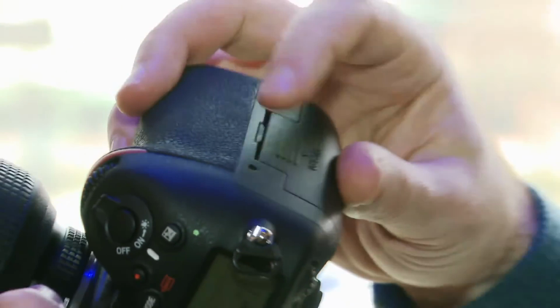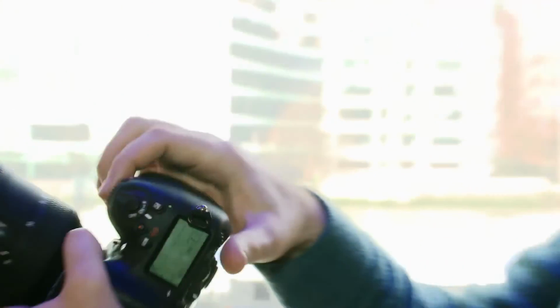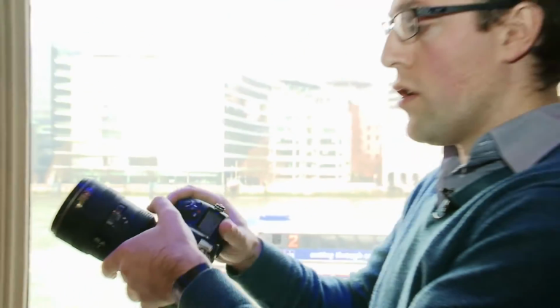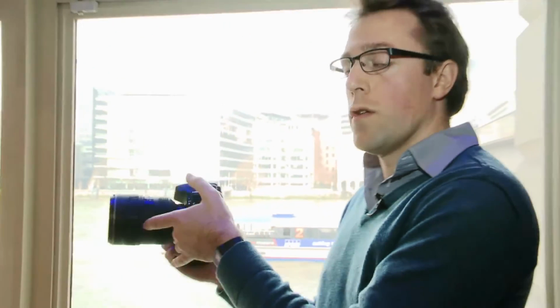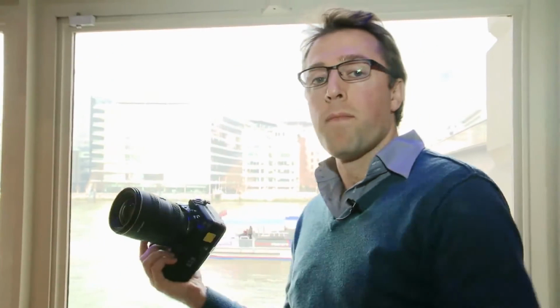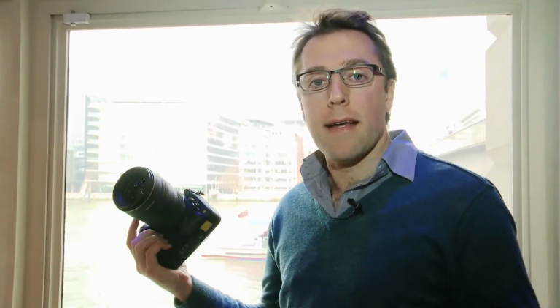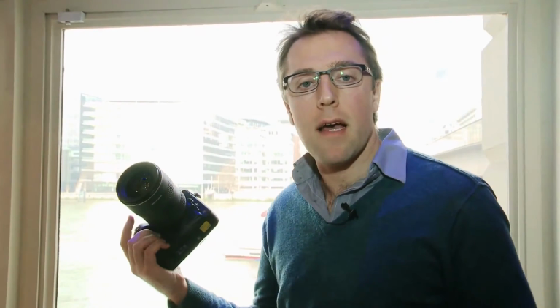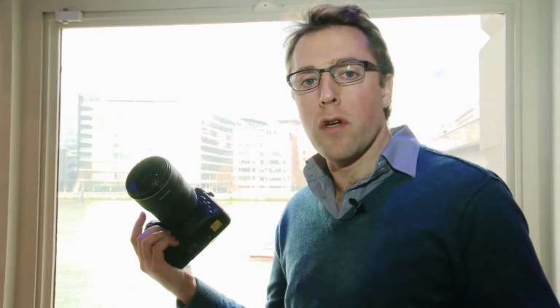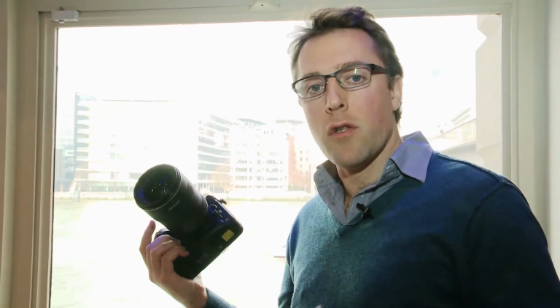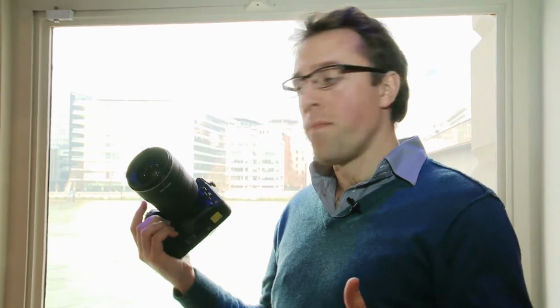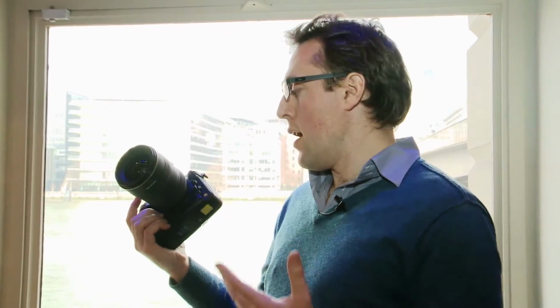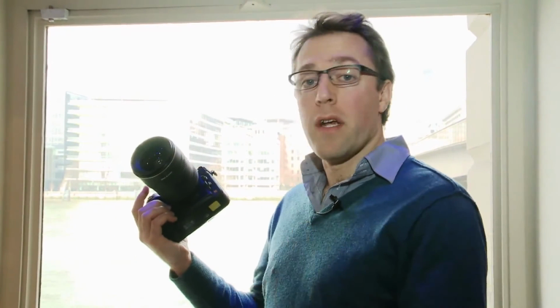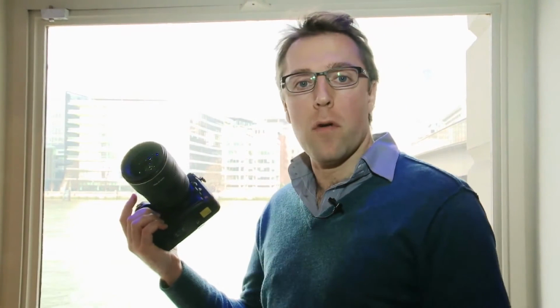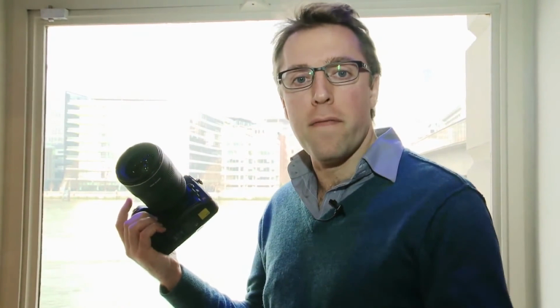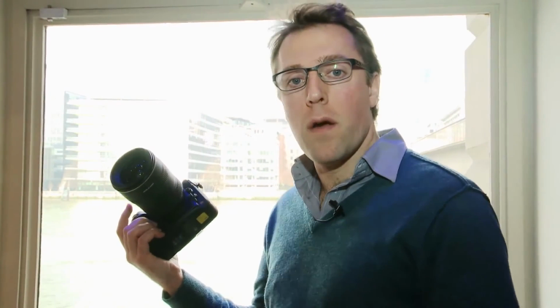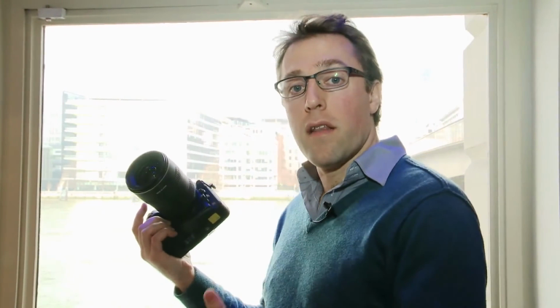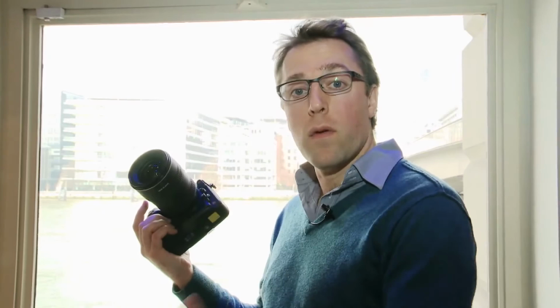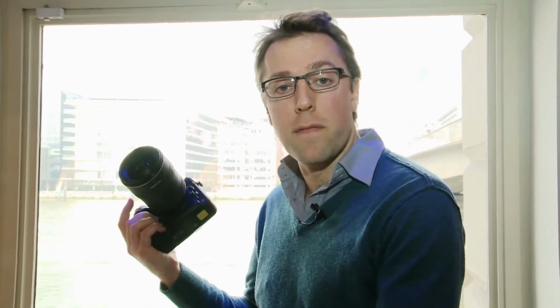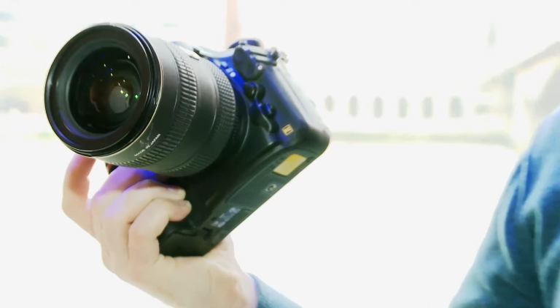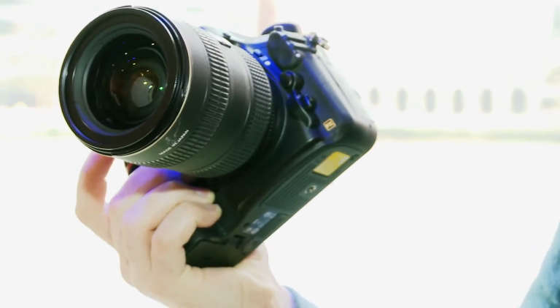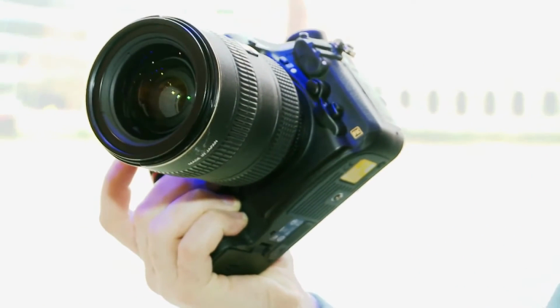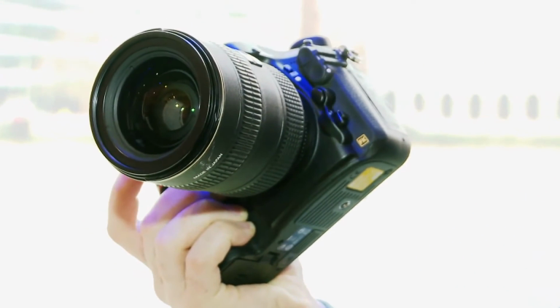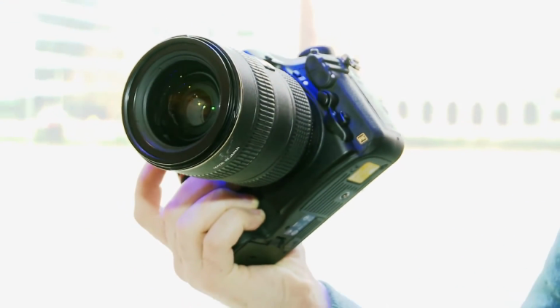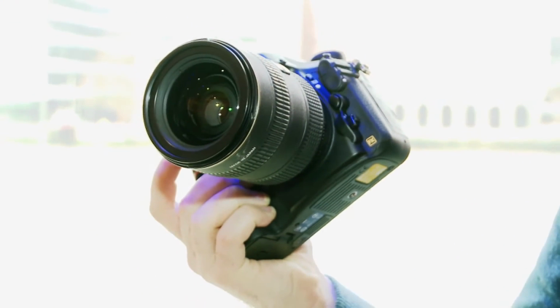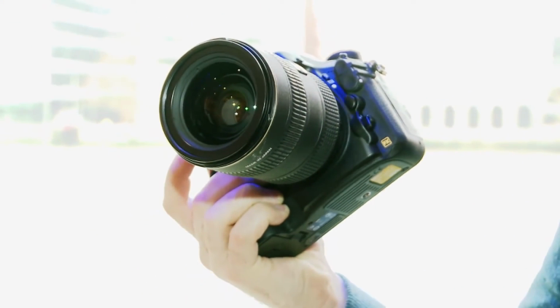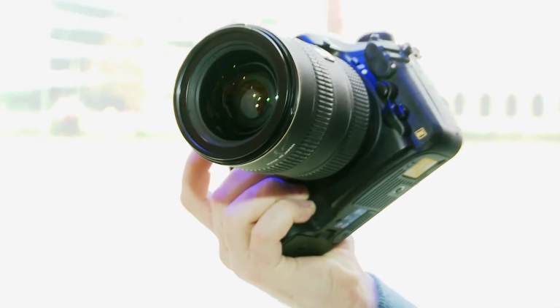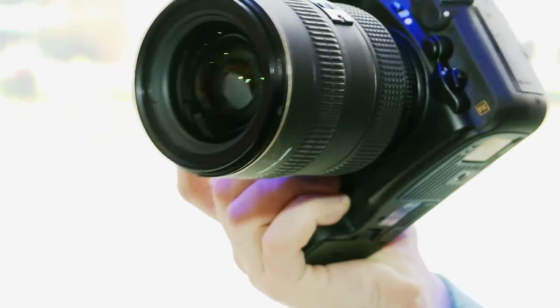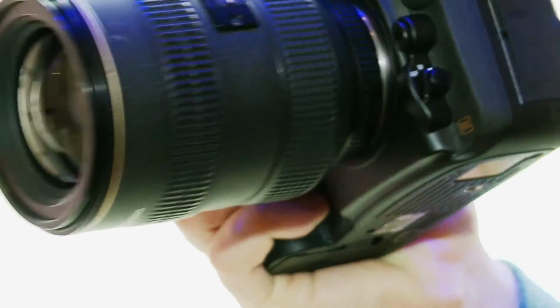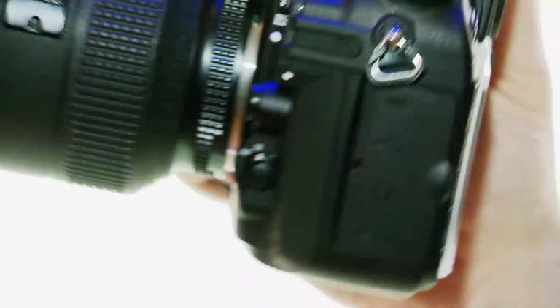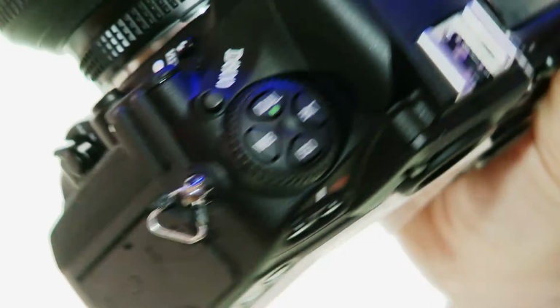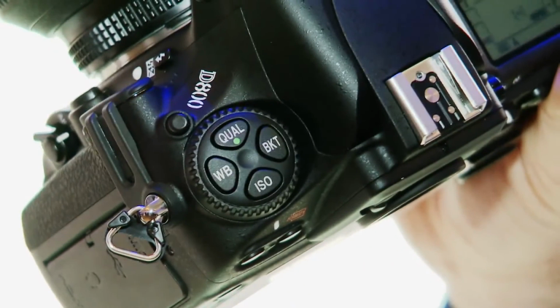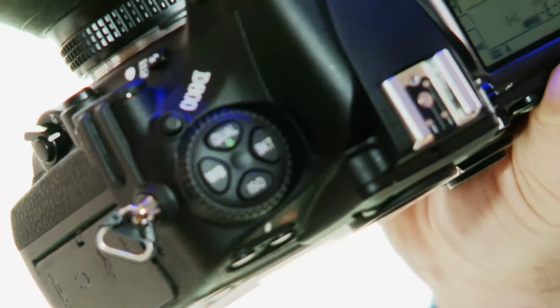For example, you could use one as a backup, or you could use one memory card format for video and the other for still photography. Or you could use them as an overflow, so once one is full it moves on to the other.